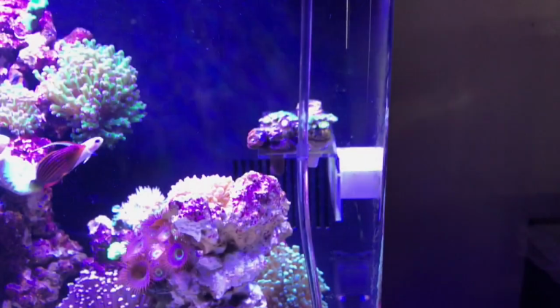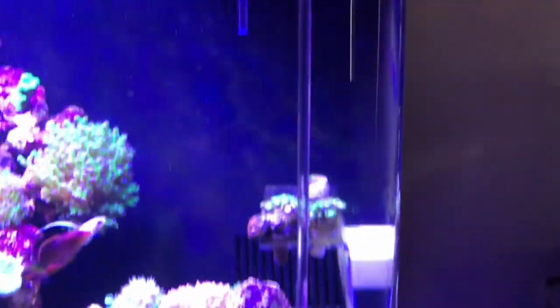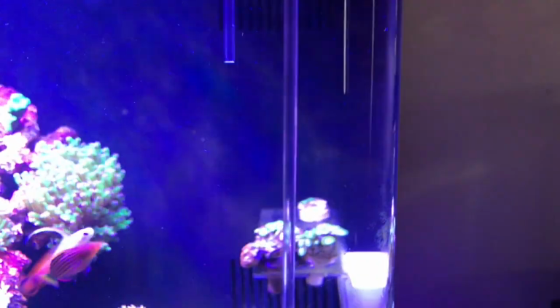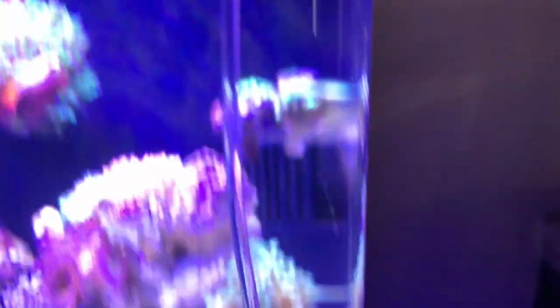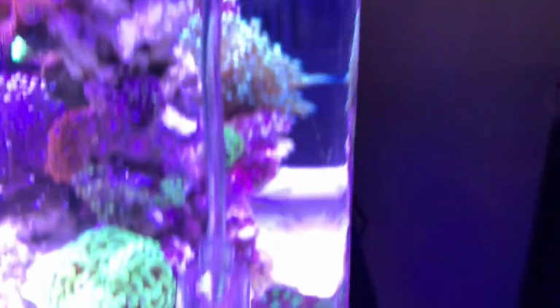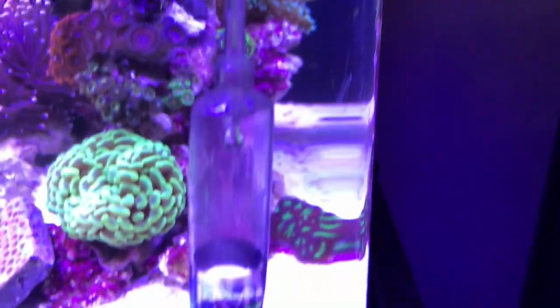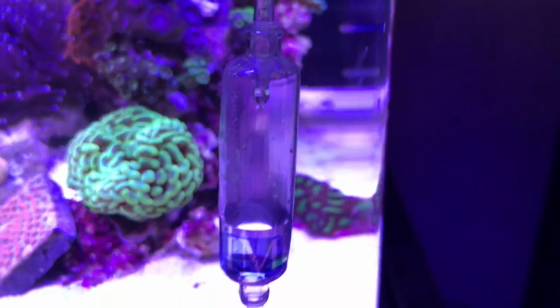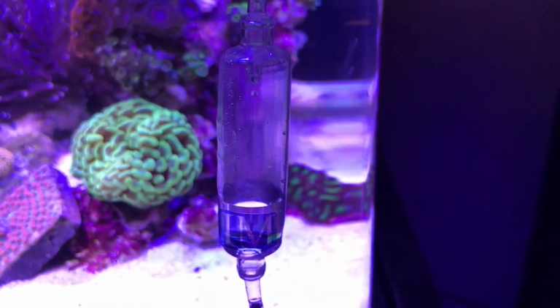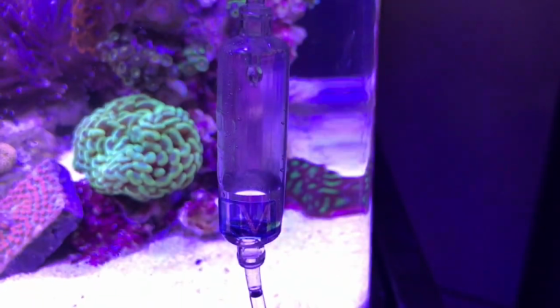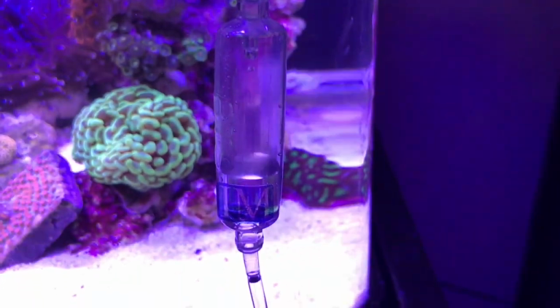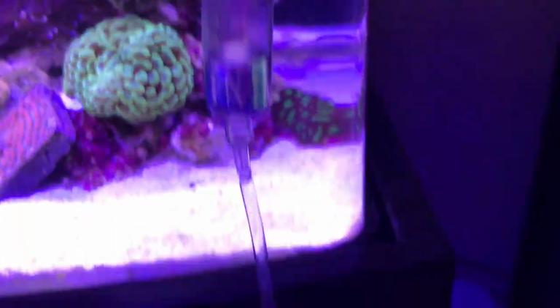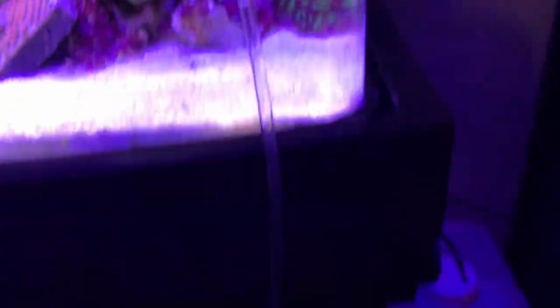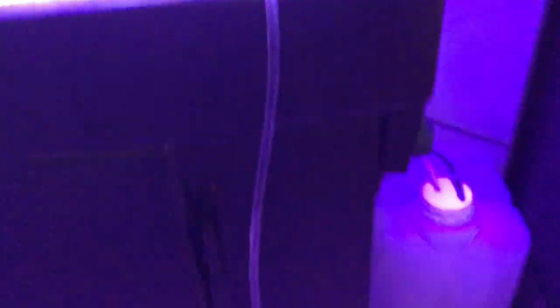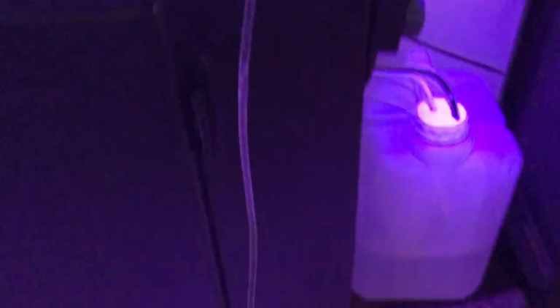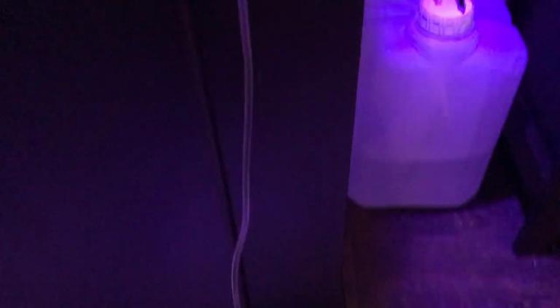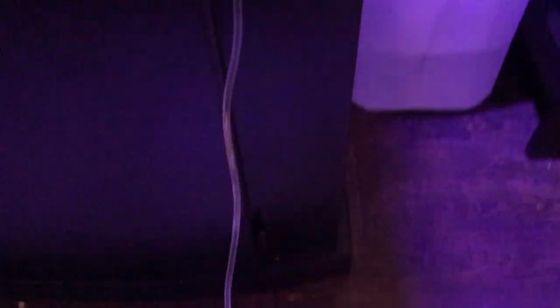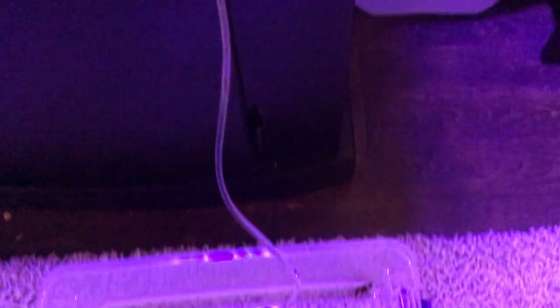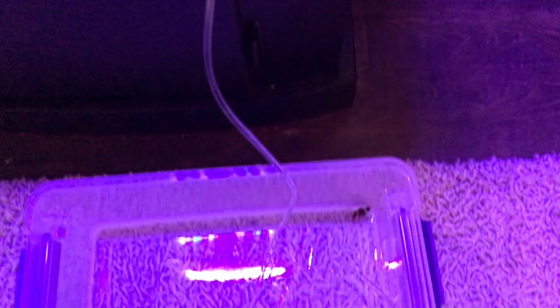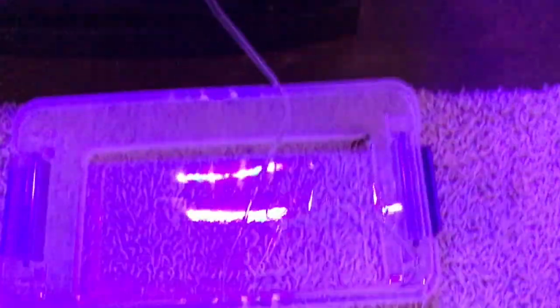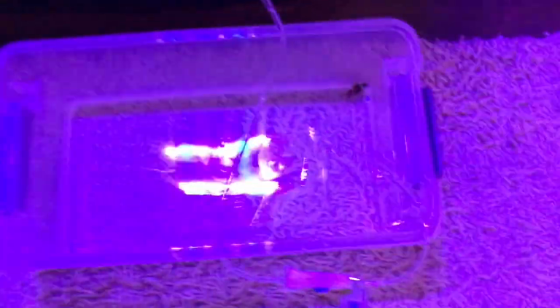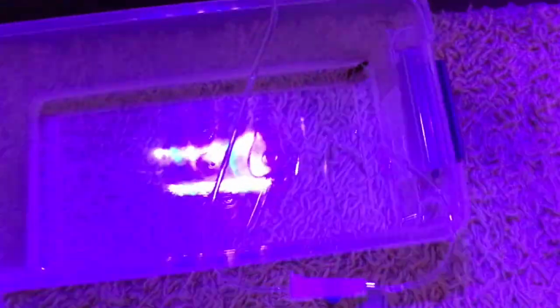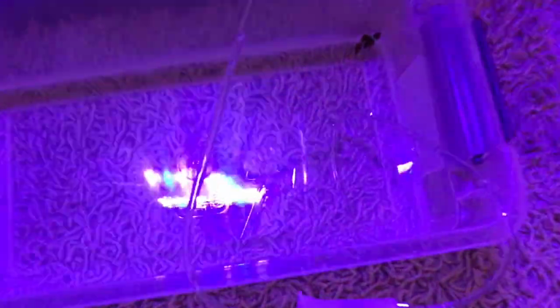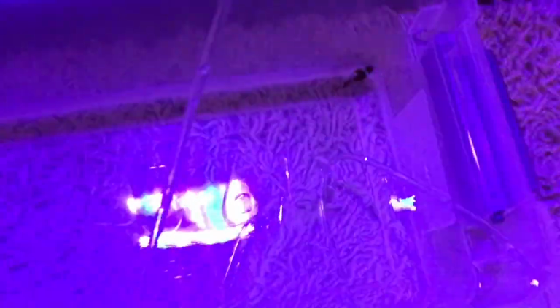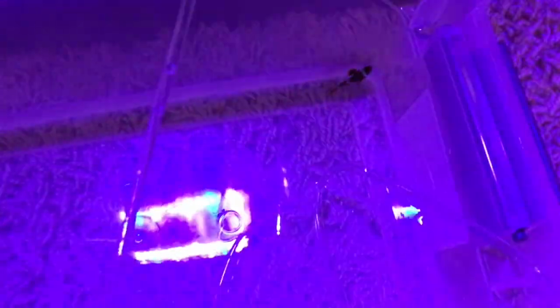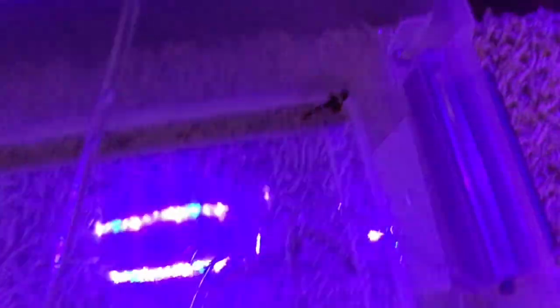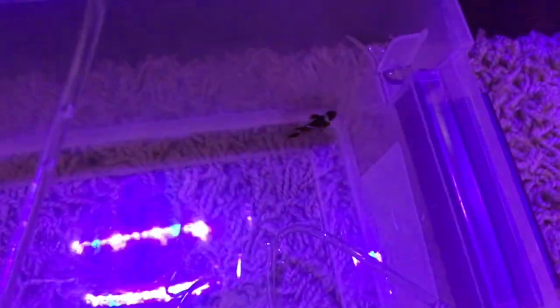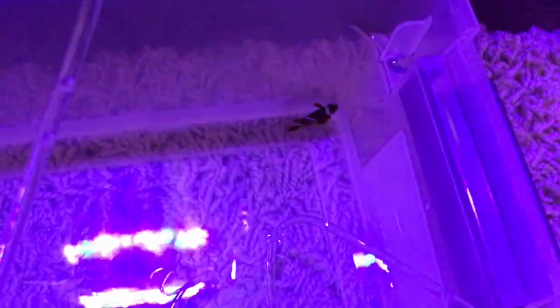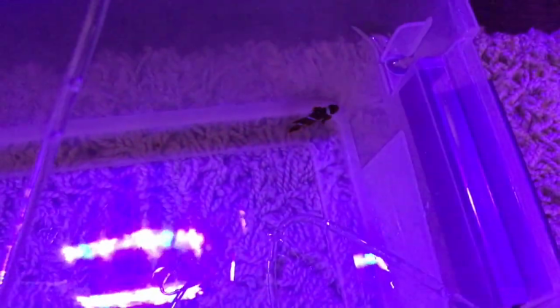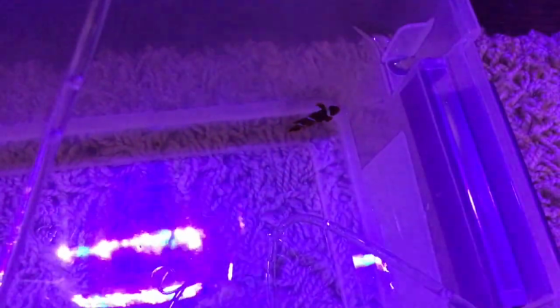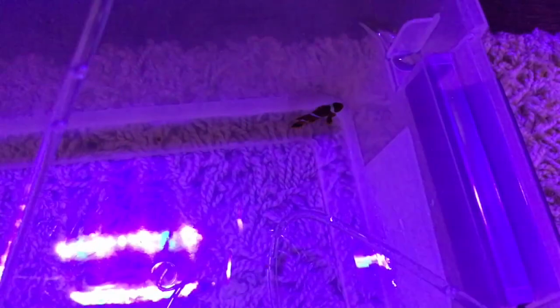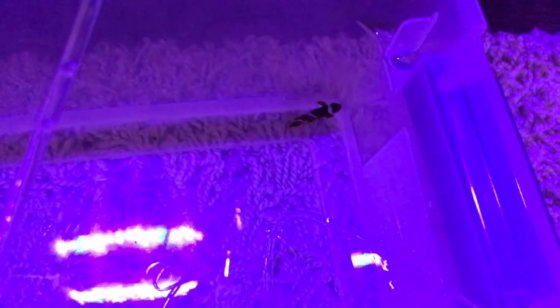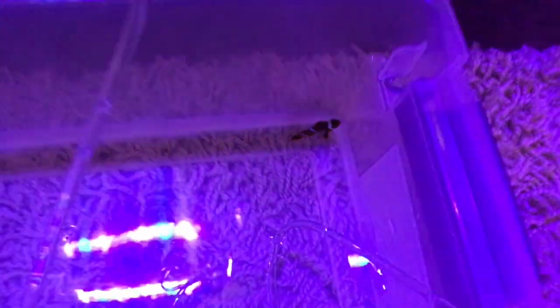Next, I use drip acclimation to get Brutus accustomed to the parameters in my aquarium. I usually continue until I double the volume of water in the container. This took about another 20 to 30 minutes.